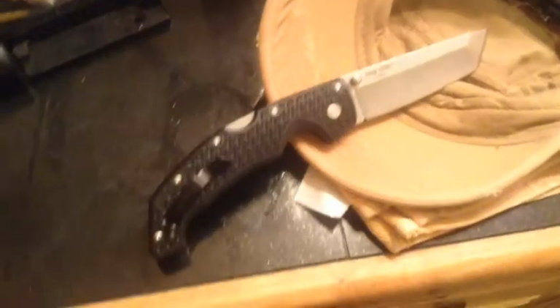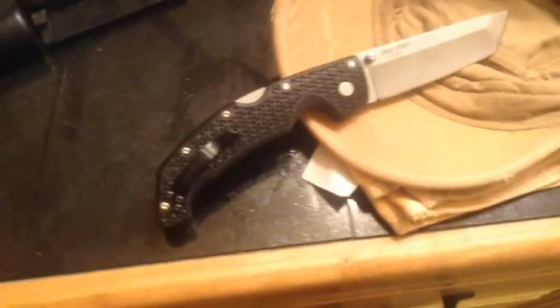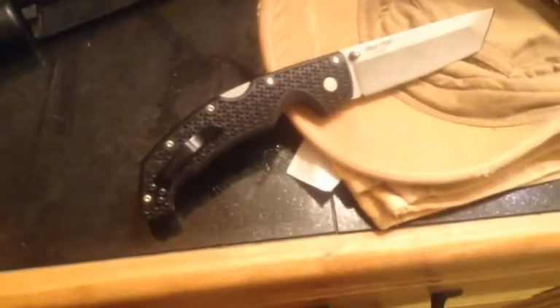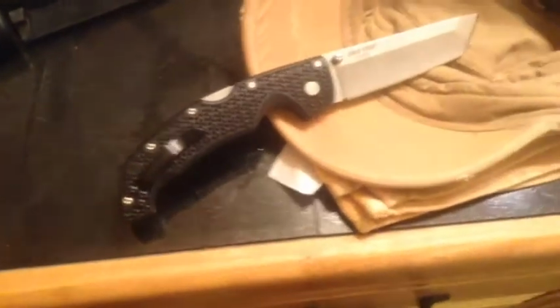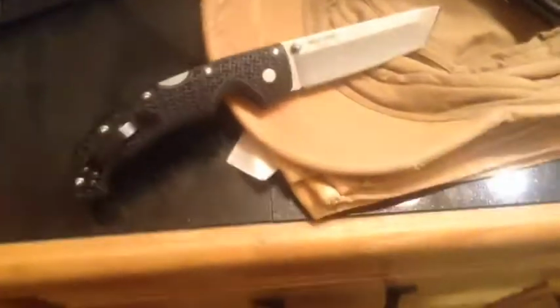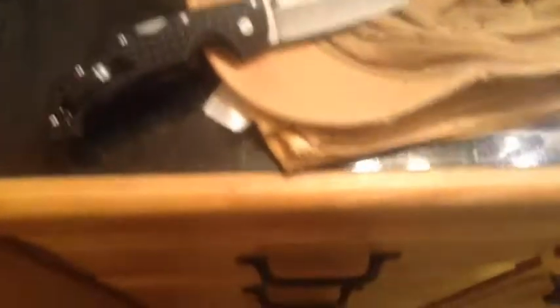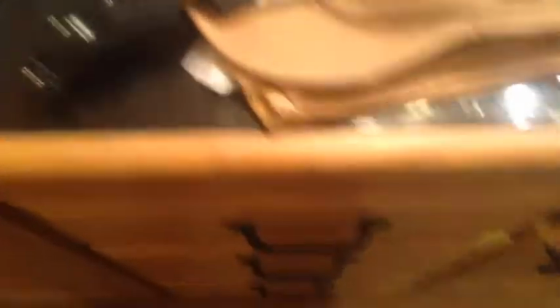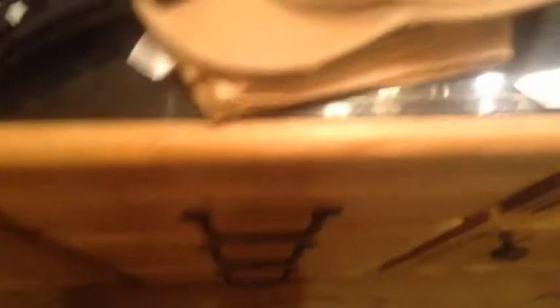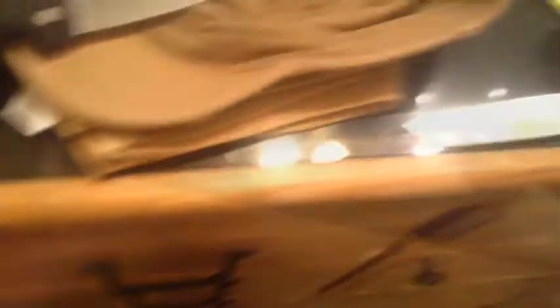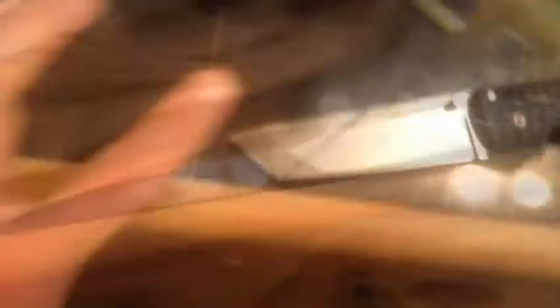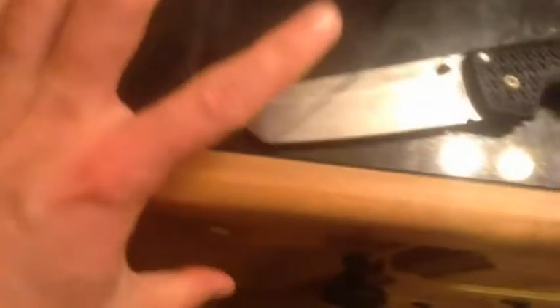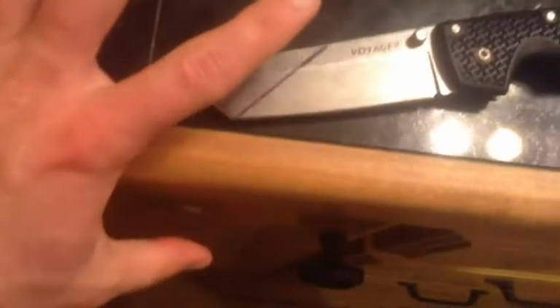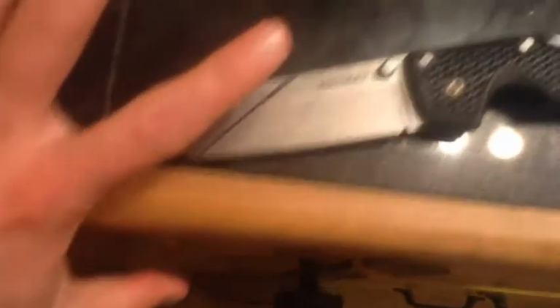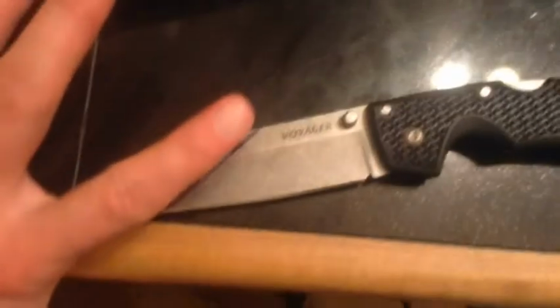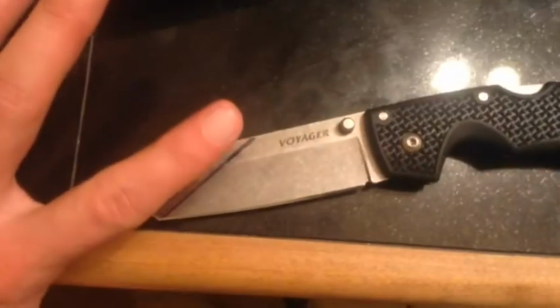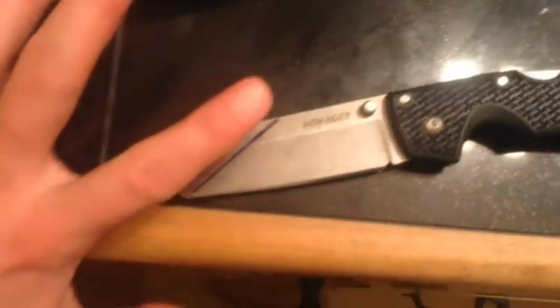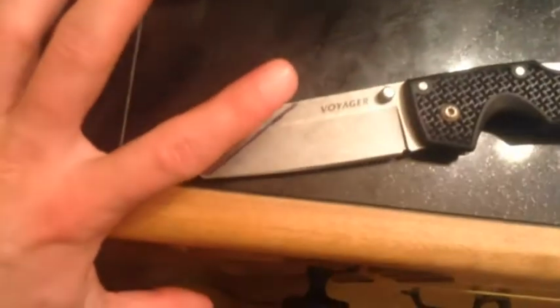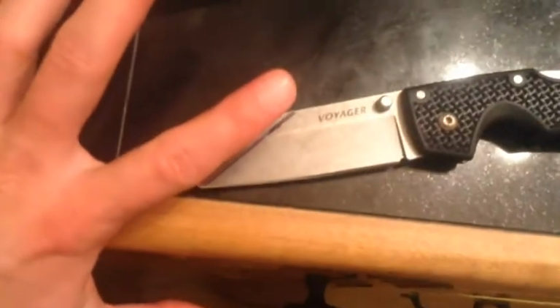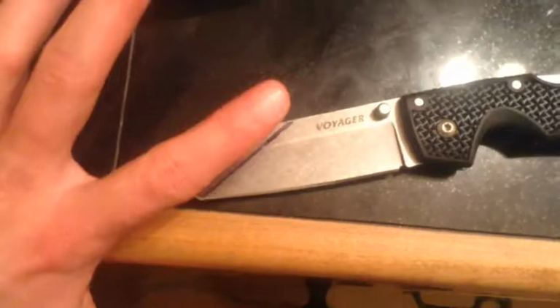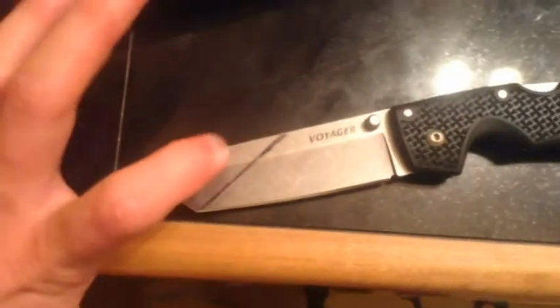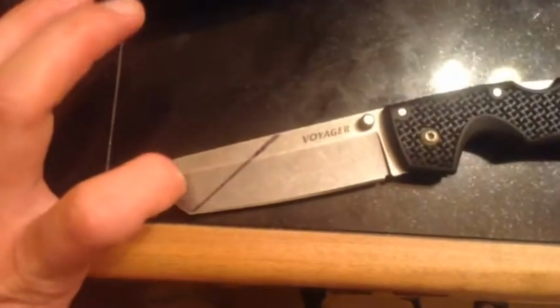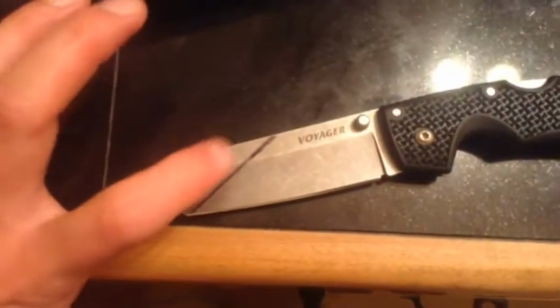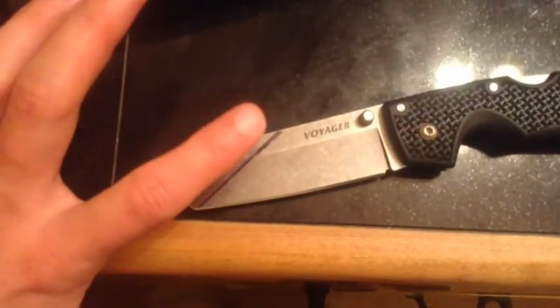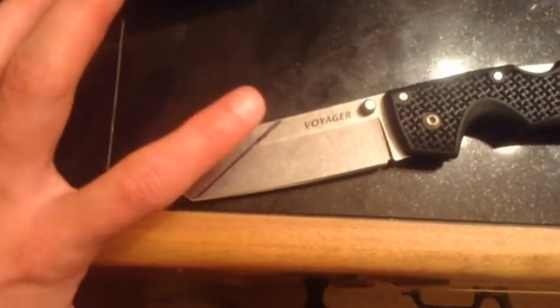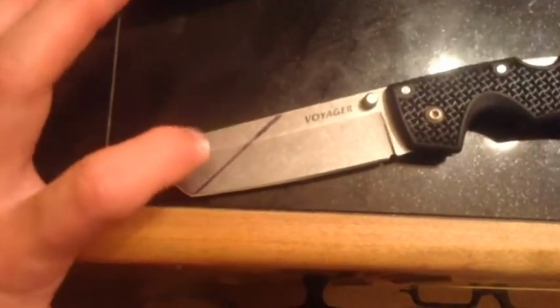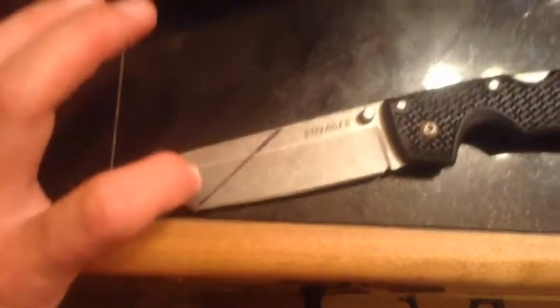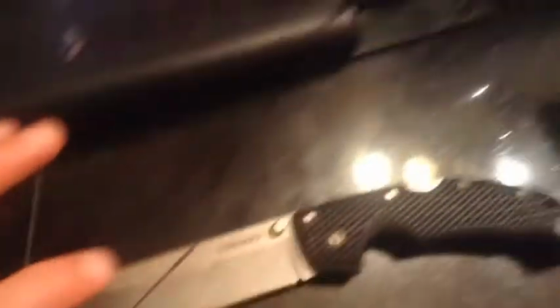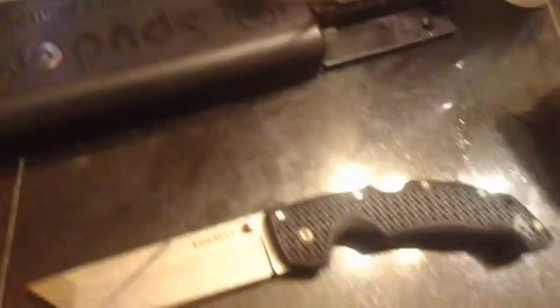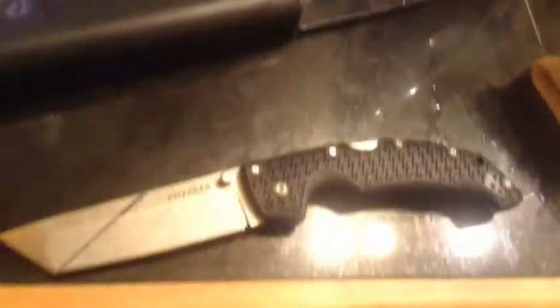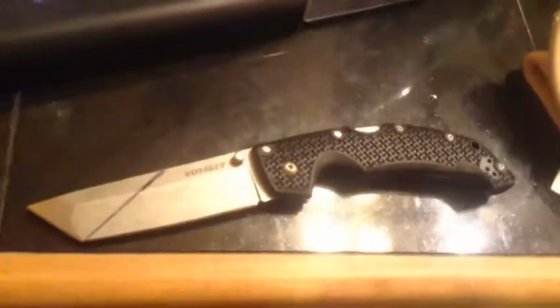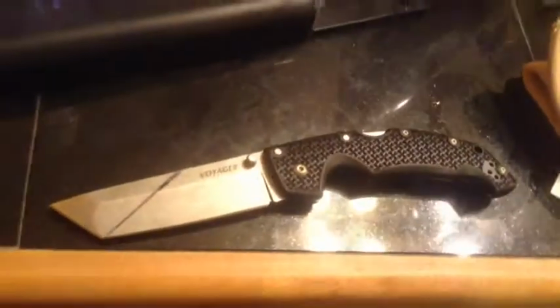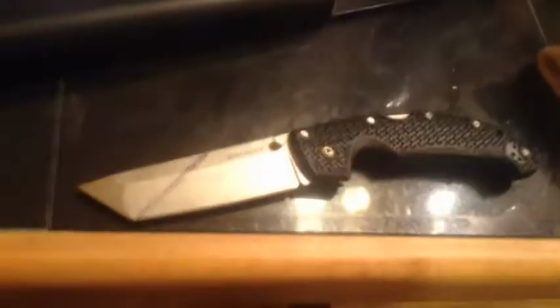You might be wondering to yourself, well, how are you going to do that? I'm just going to get an angle grinder, trim that, and then go back with a belt sander and smooth that out and trim off the nose.